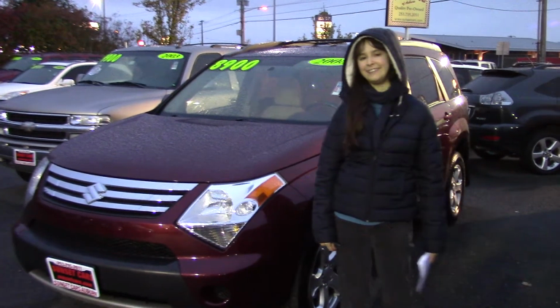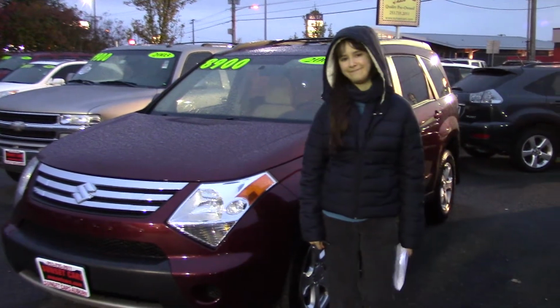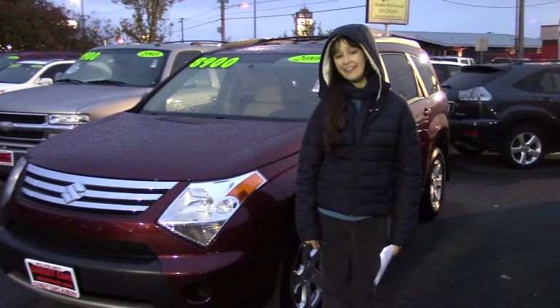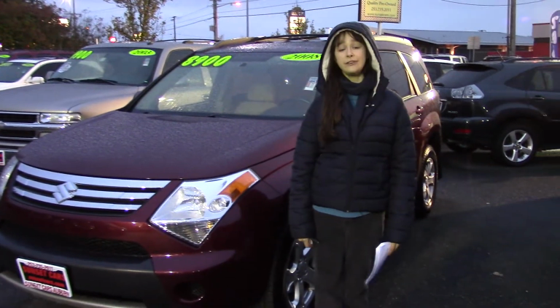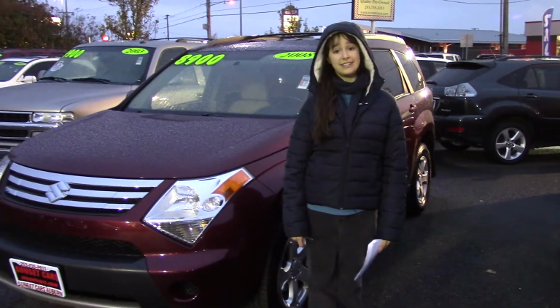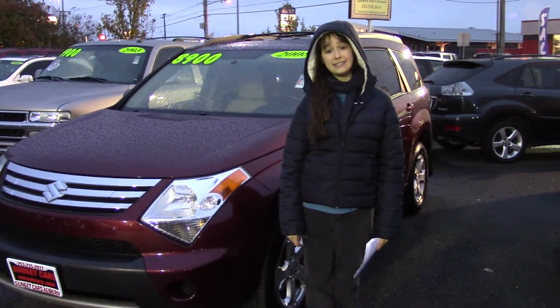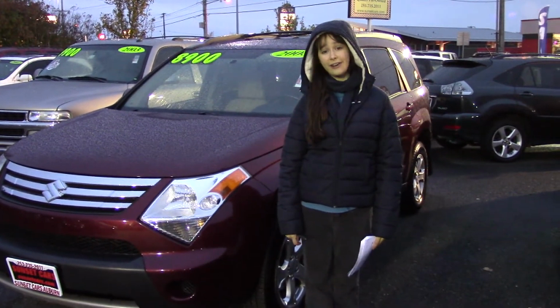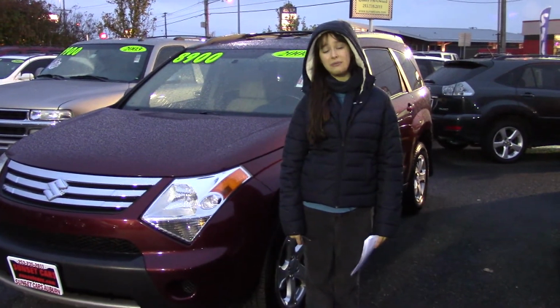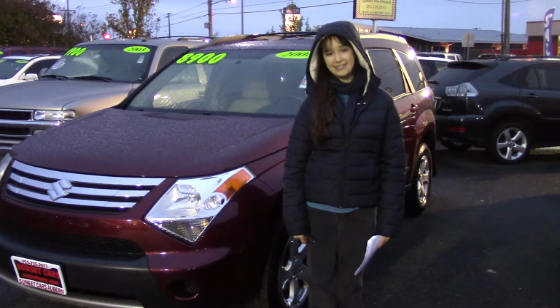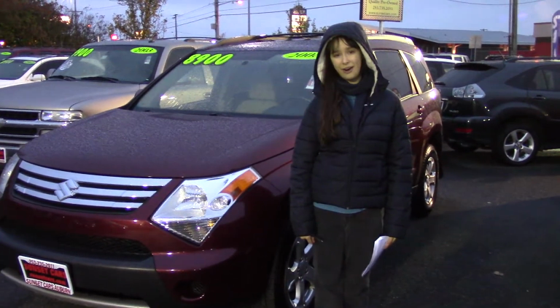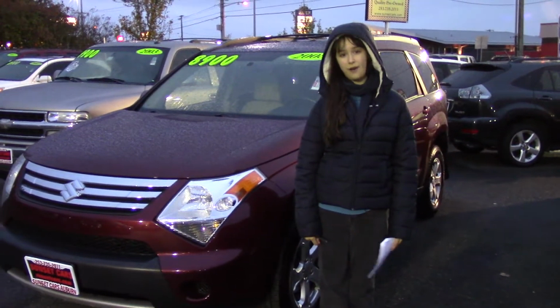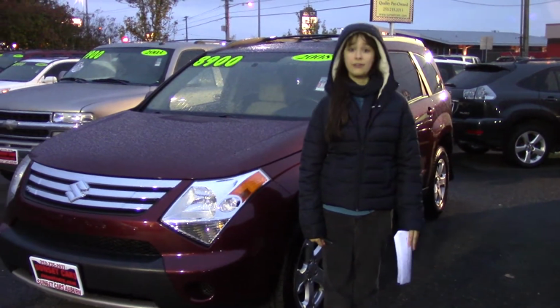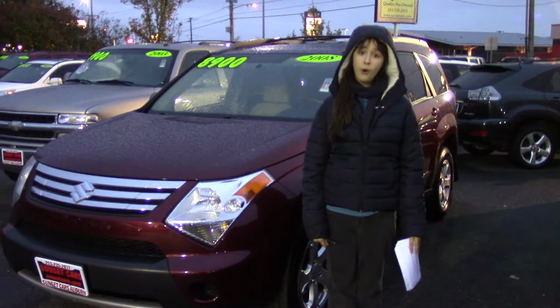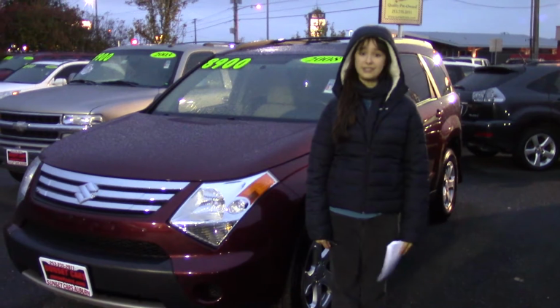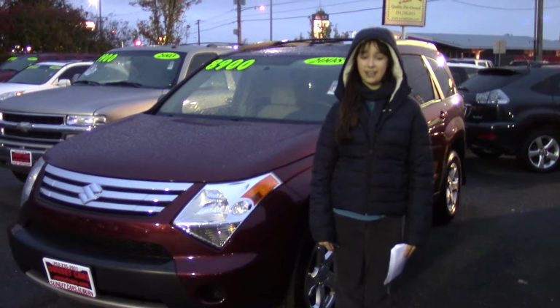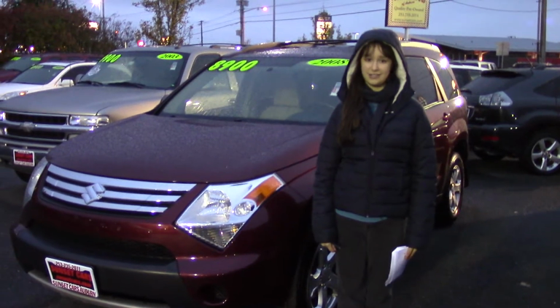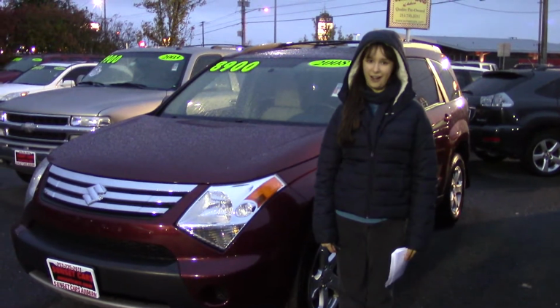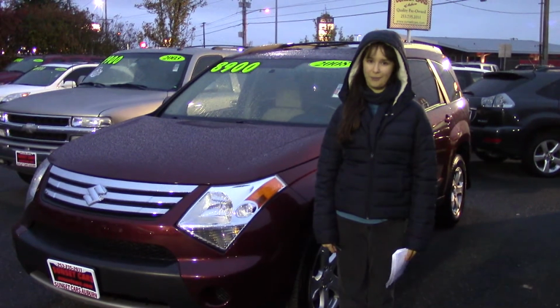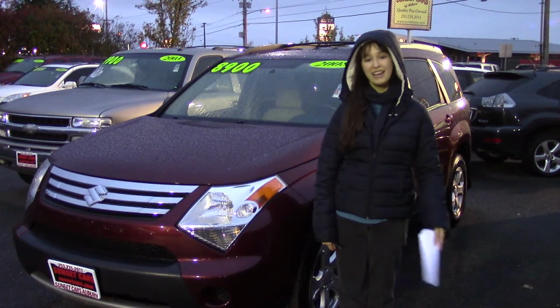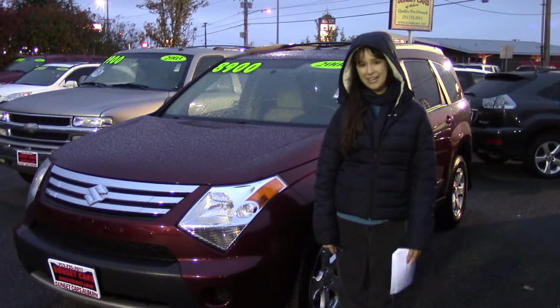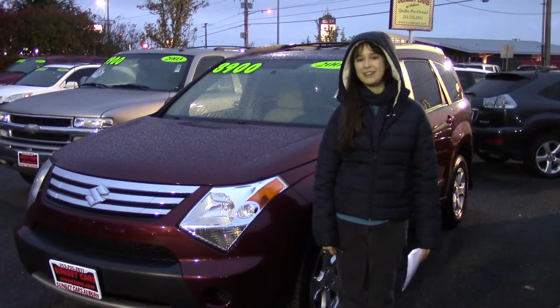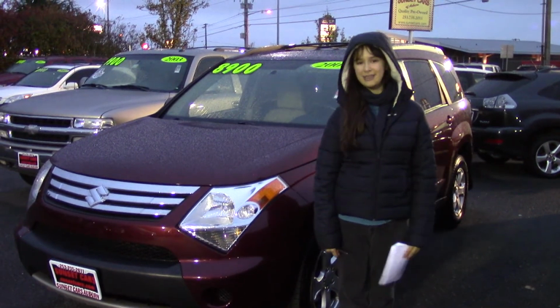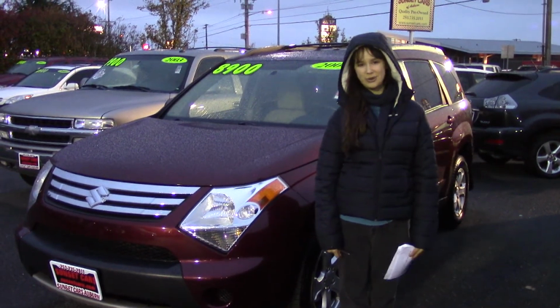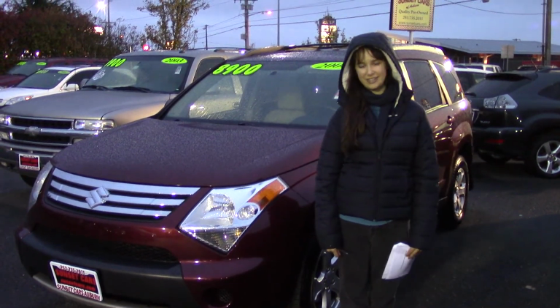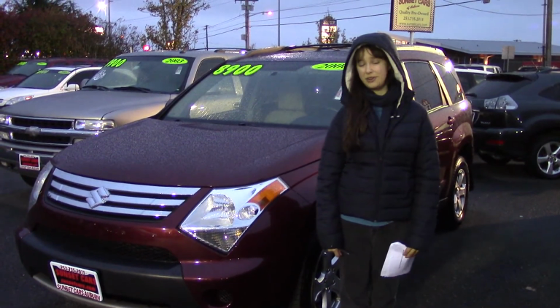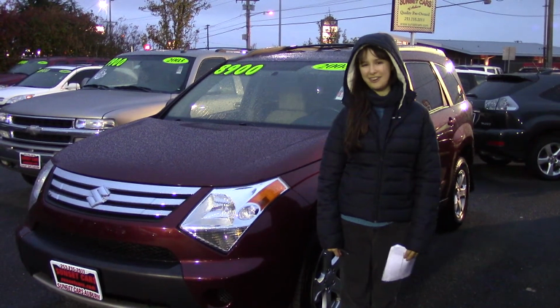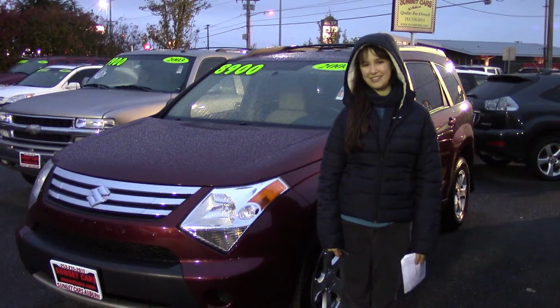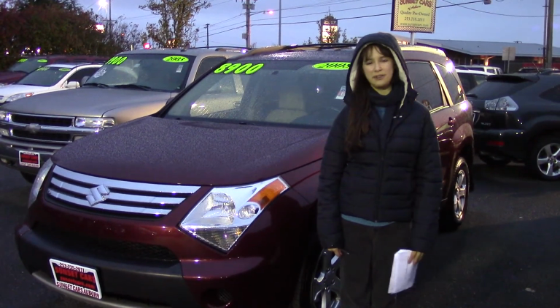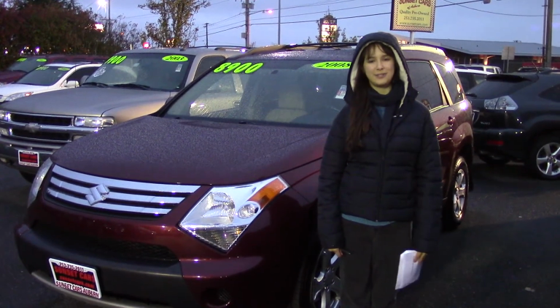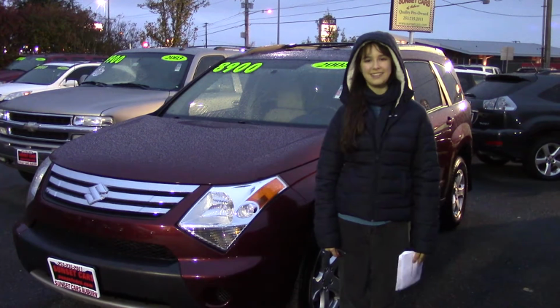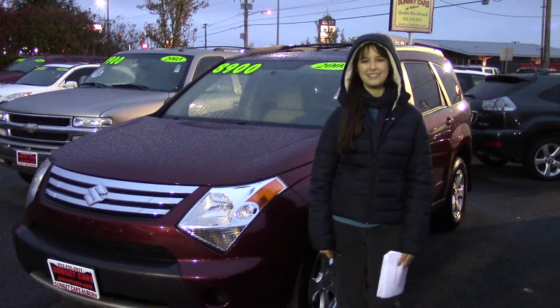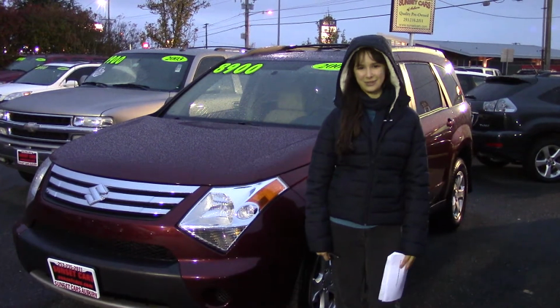If you'd like to see this car, come to Sunset Cars of Auburn or sunsetcars.com. Come take a look, tell them Jordan sent you, and you're here to see this beautiful 2008 Suzuki XL7.